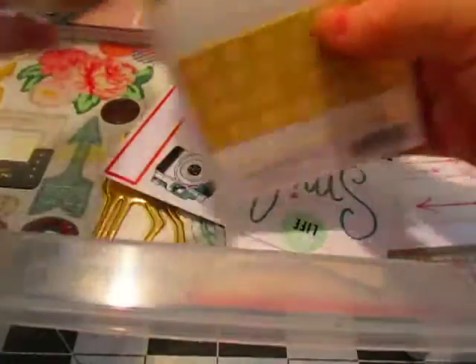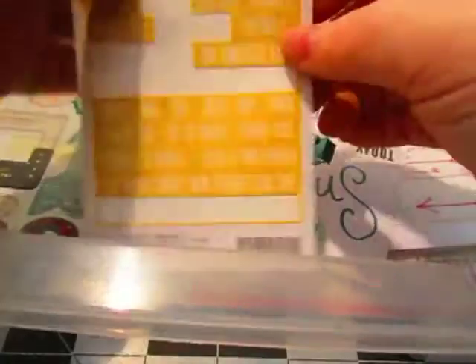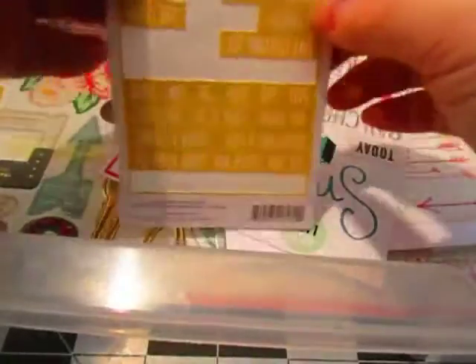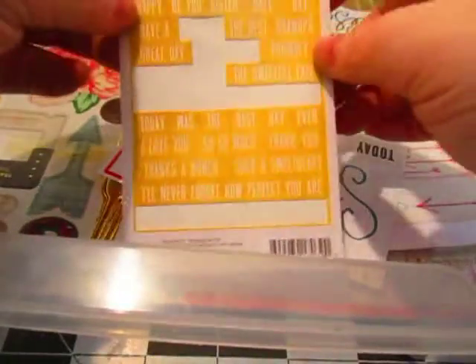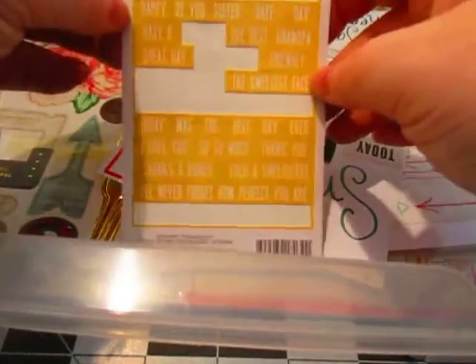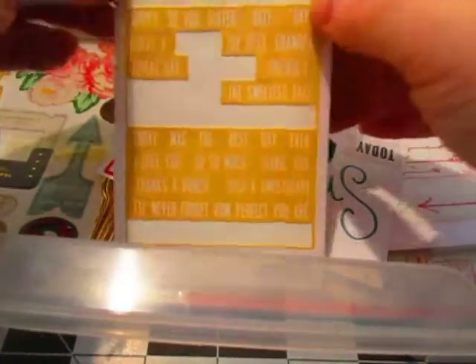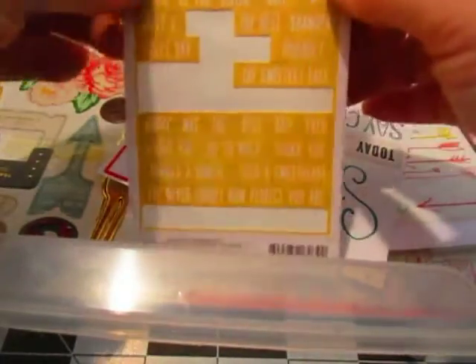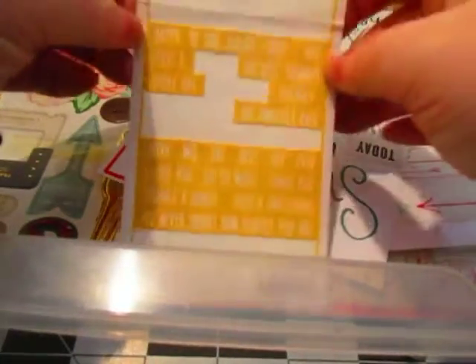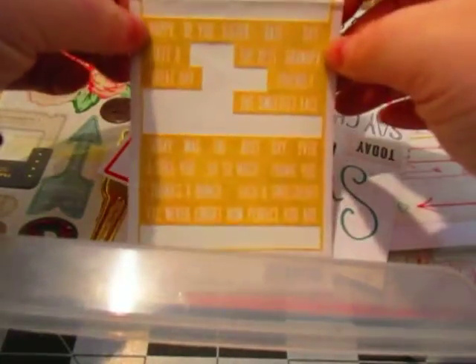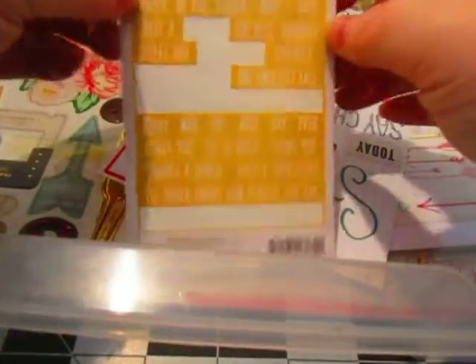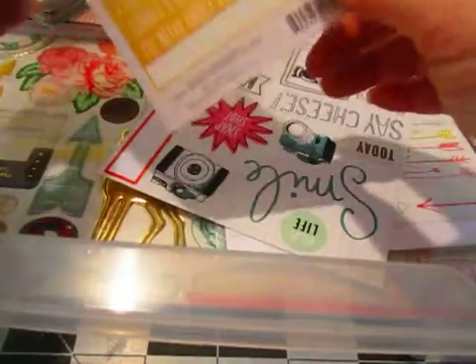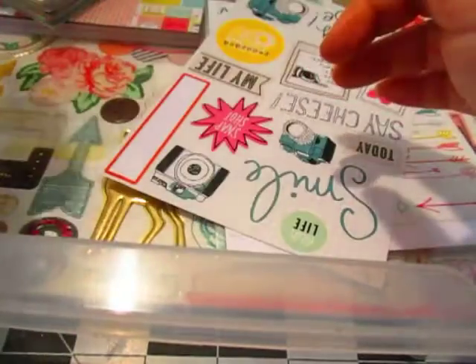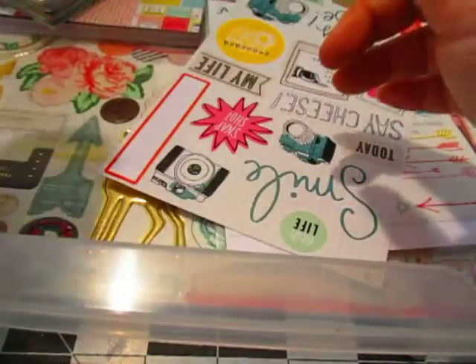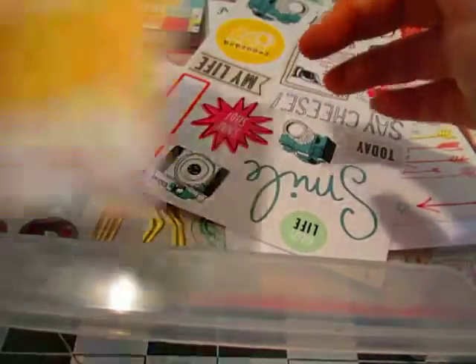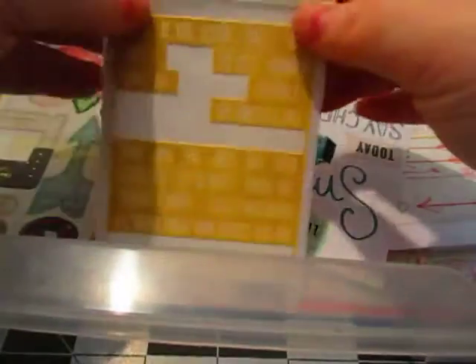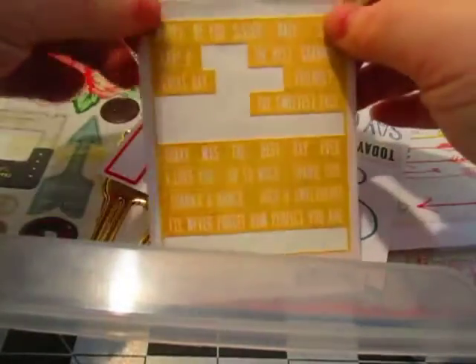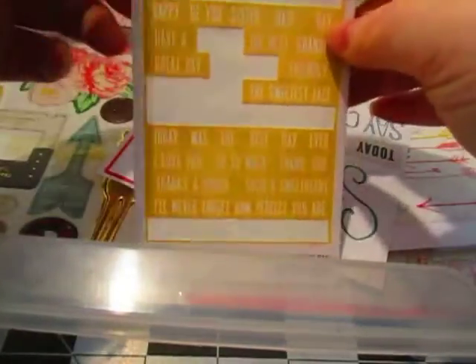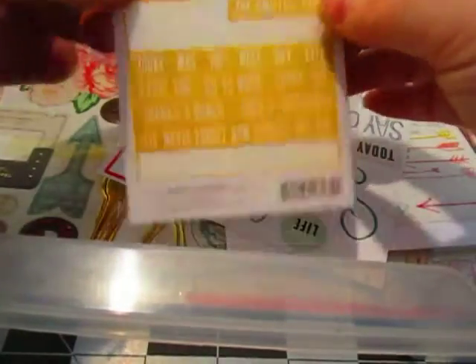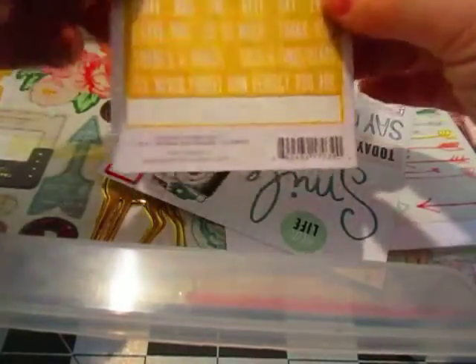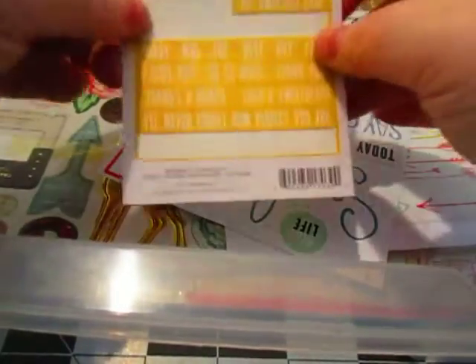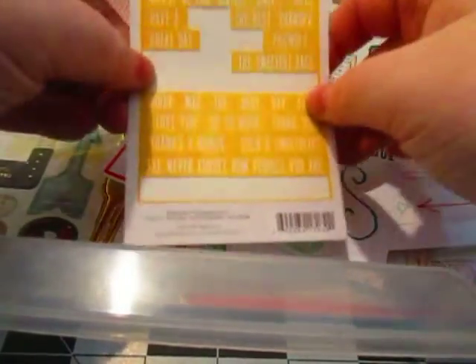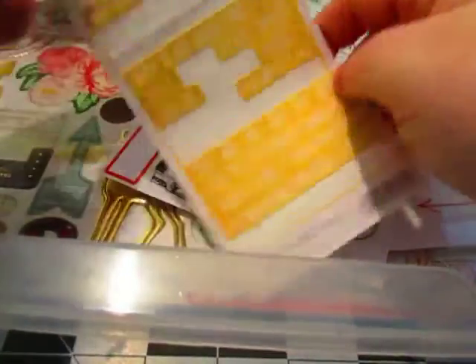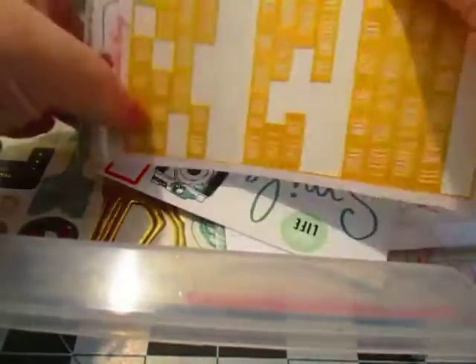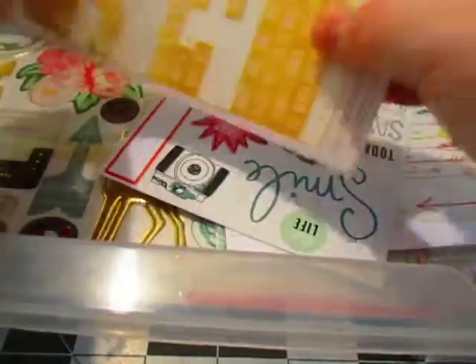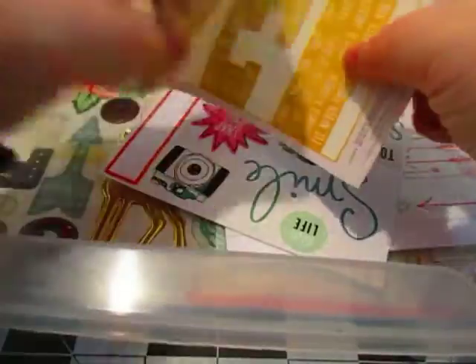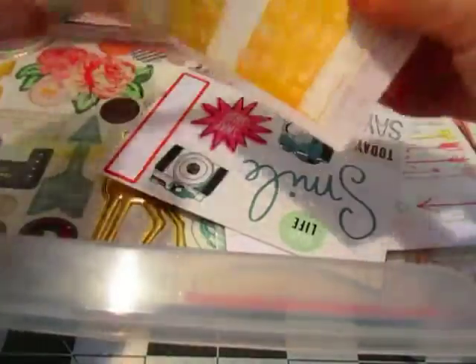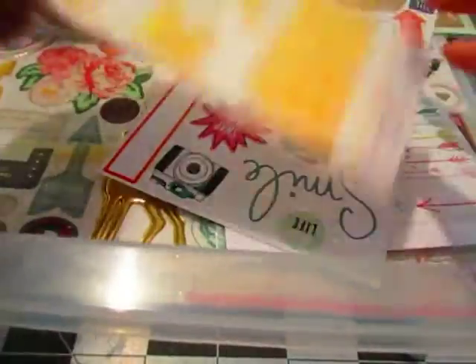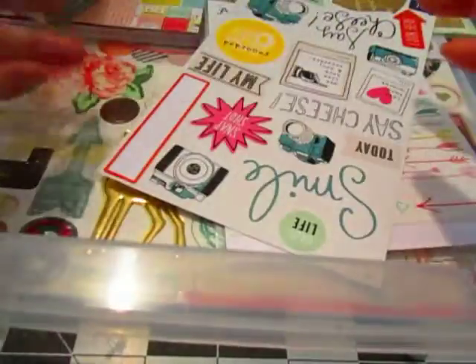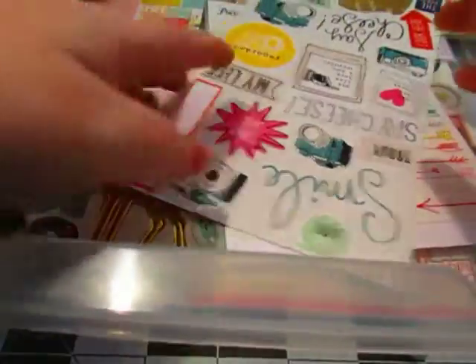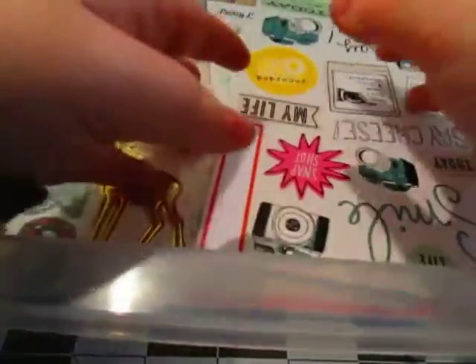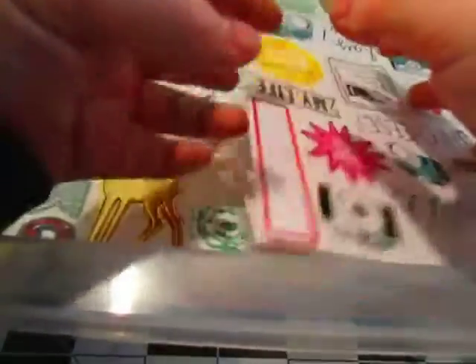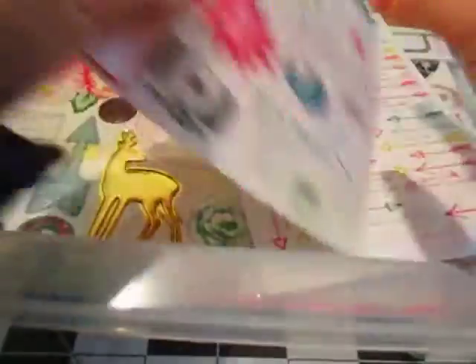I went ahead and grabbed these alphas. These are My Mind's Eye Sweetest Thing, probably about two years ago. So whatever I do not use up this time, they are going into the donation pile.